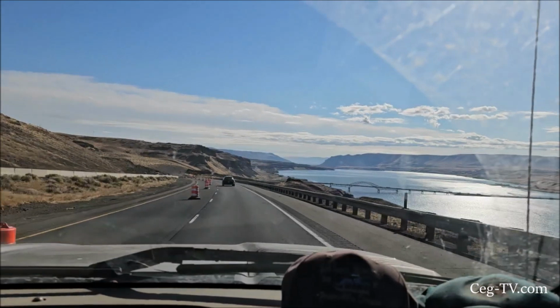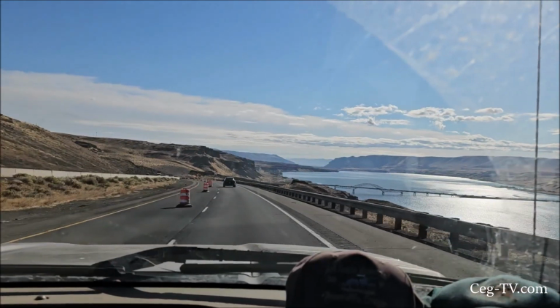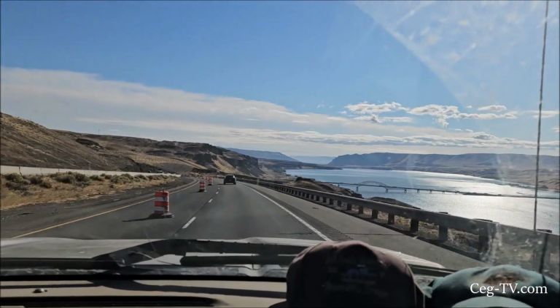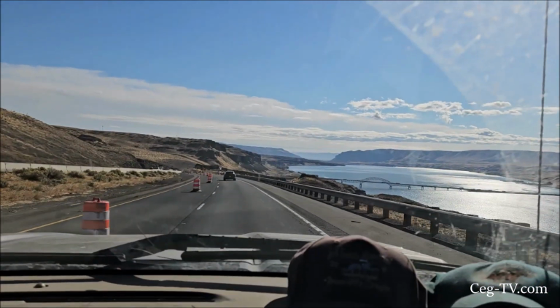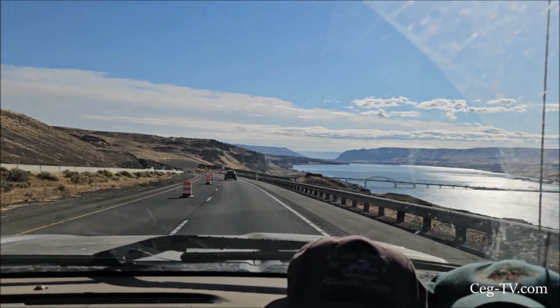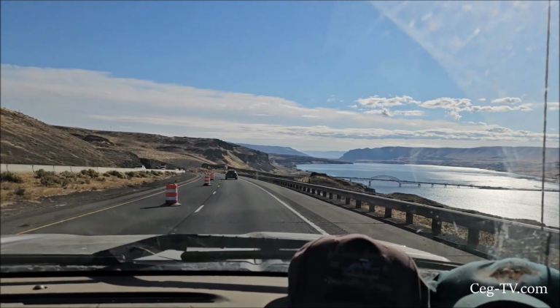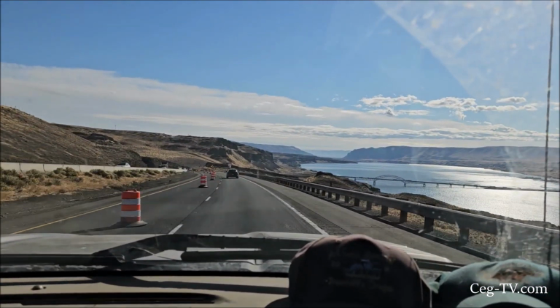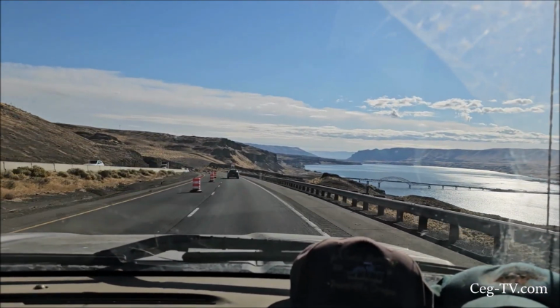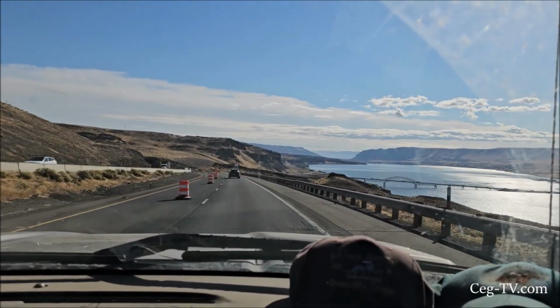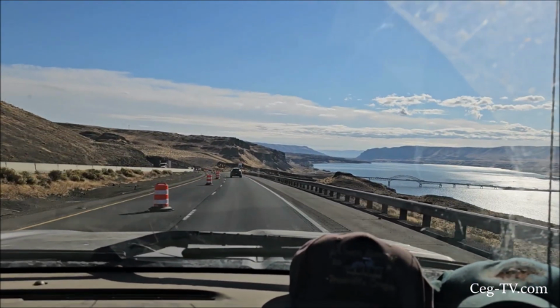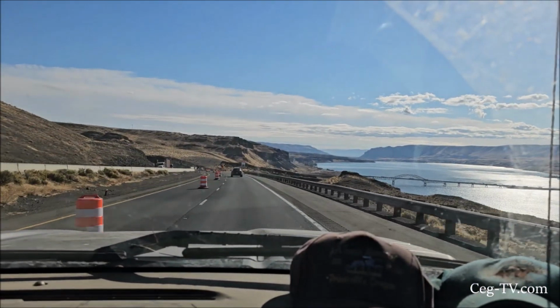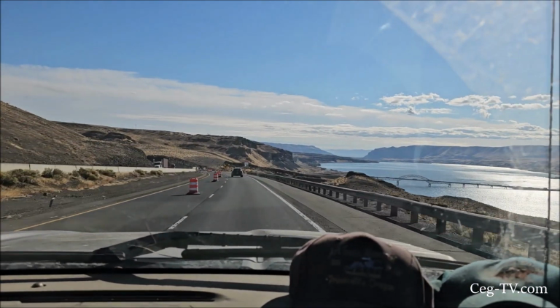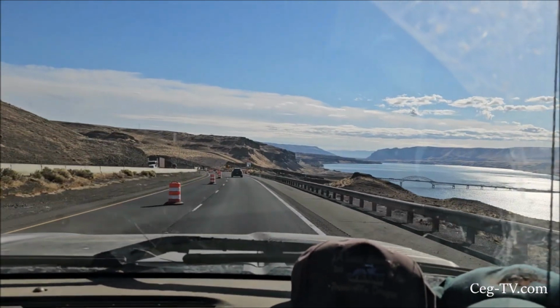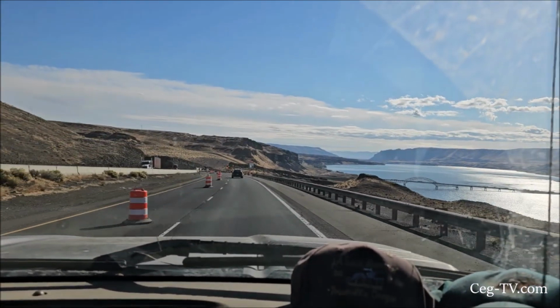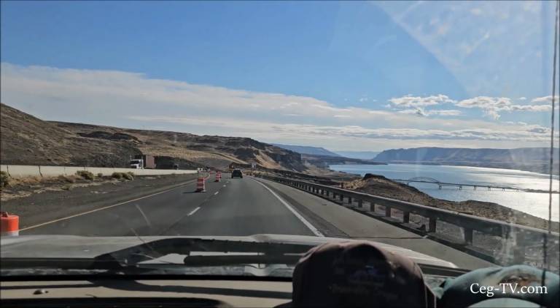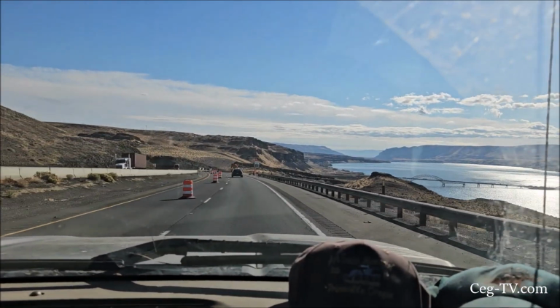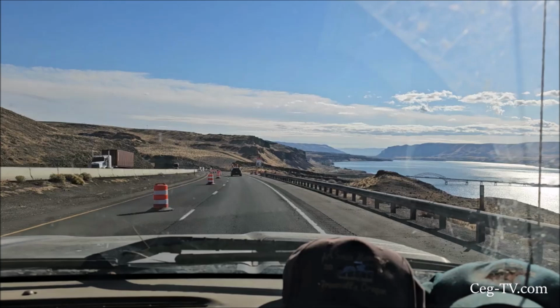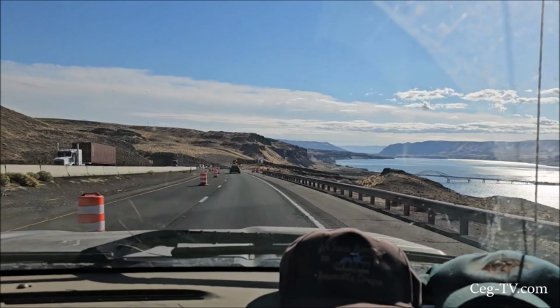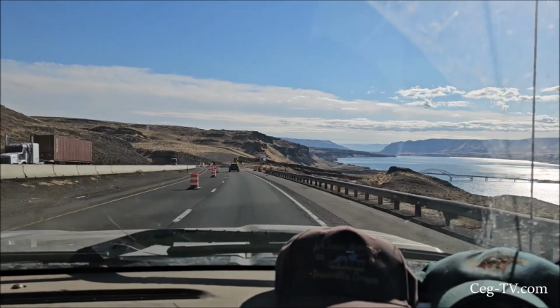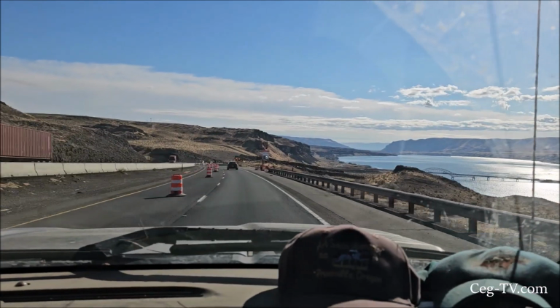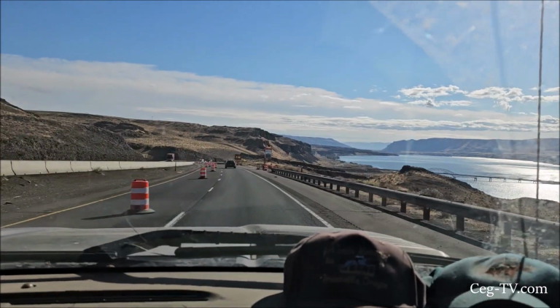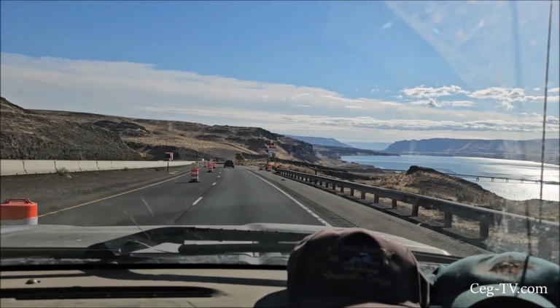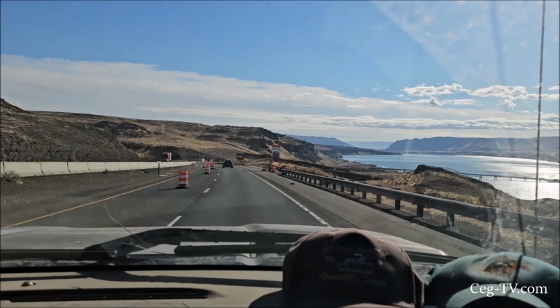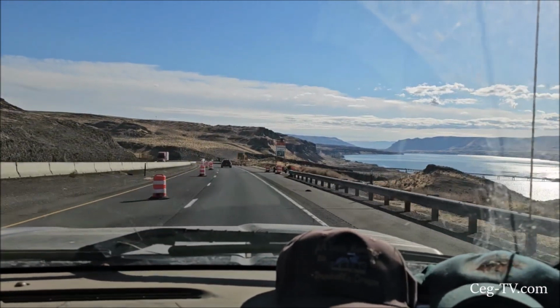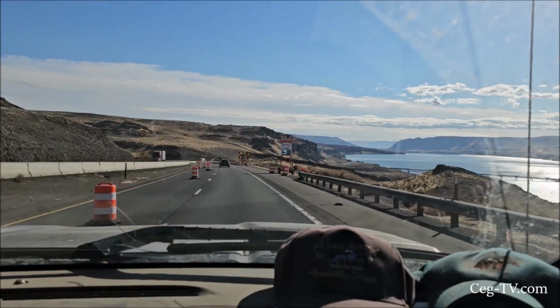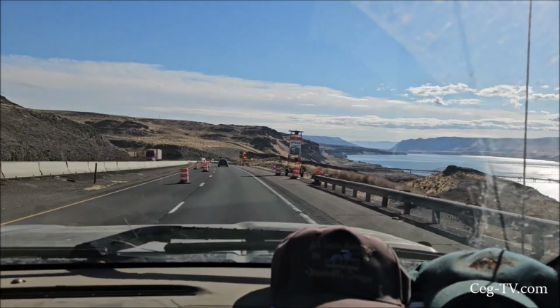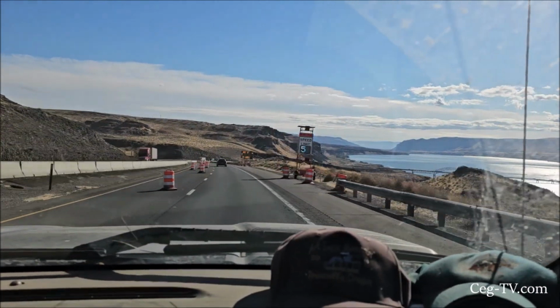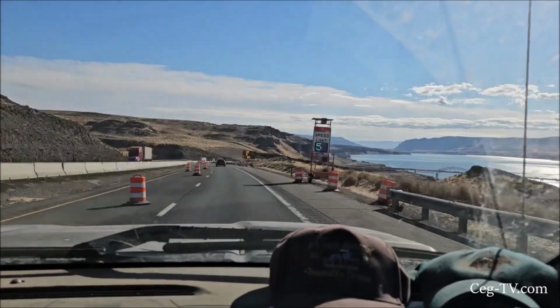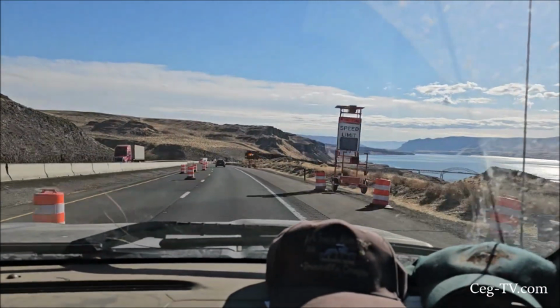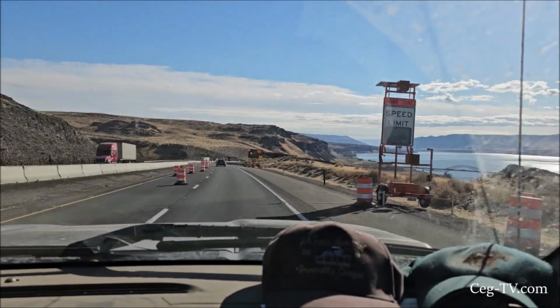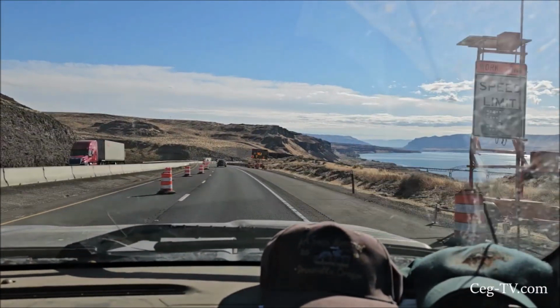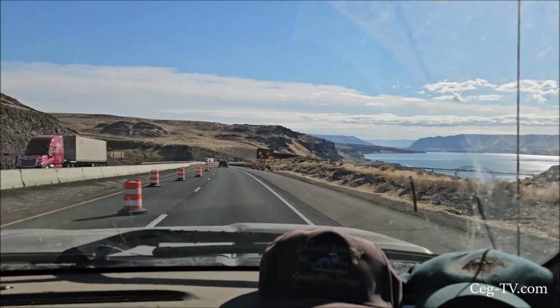Coming down to the Columbia River — or across it. We're at Vantage, getting closer to home.